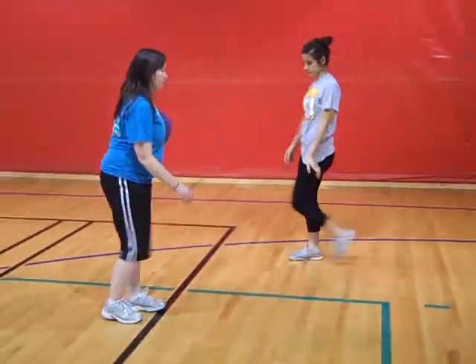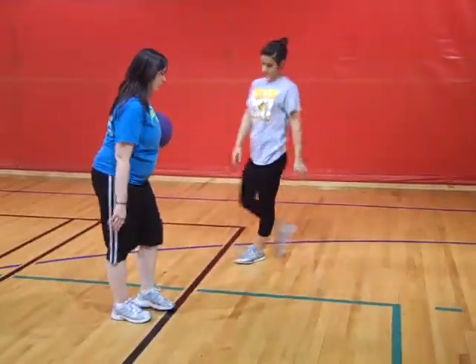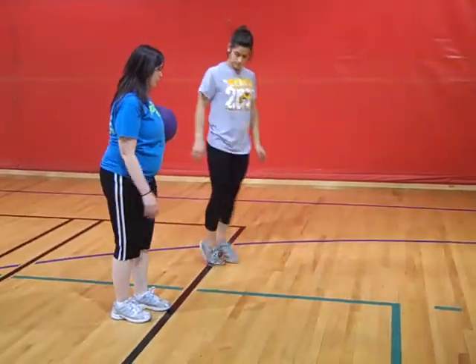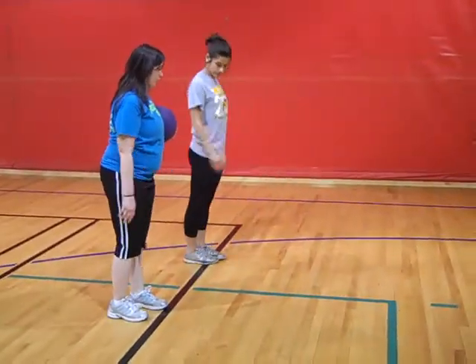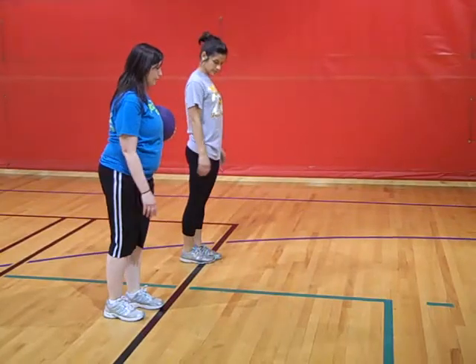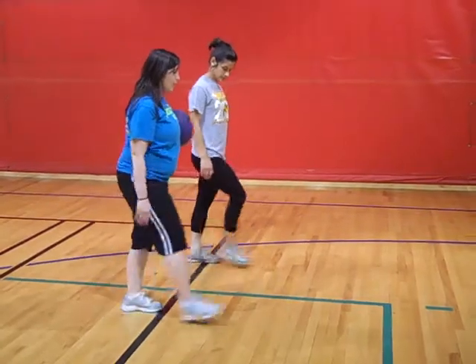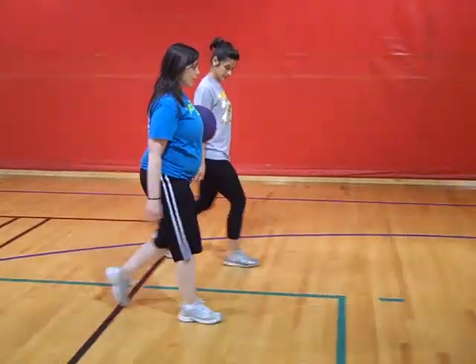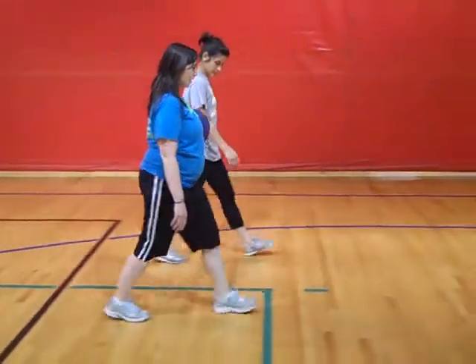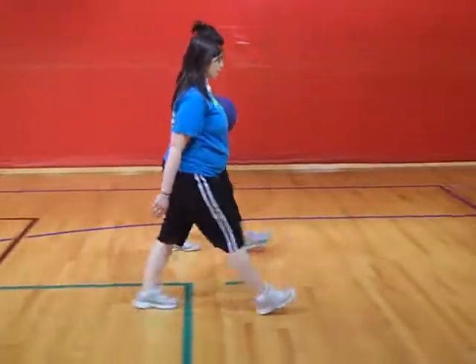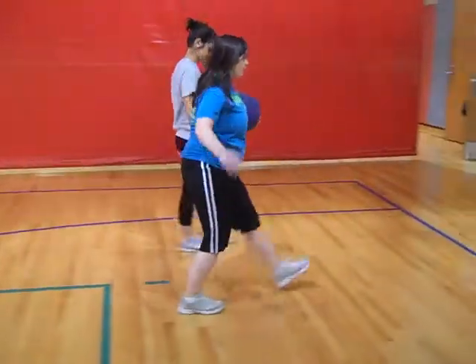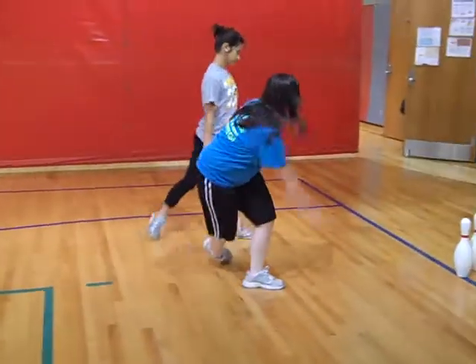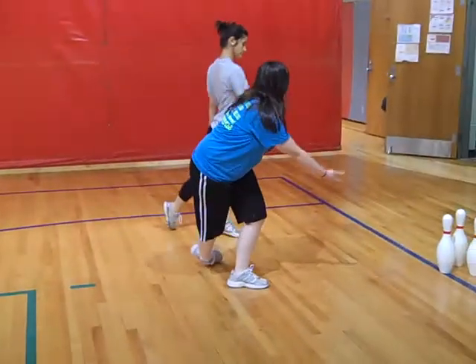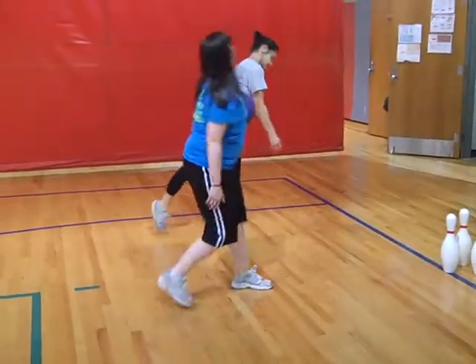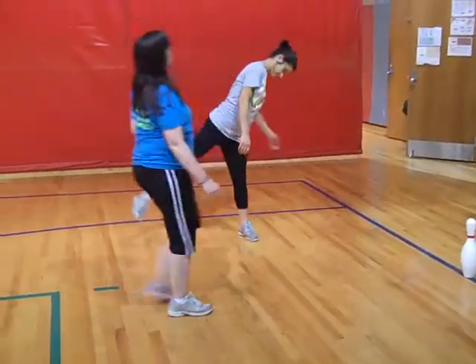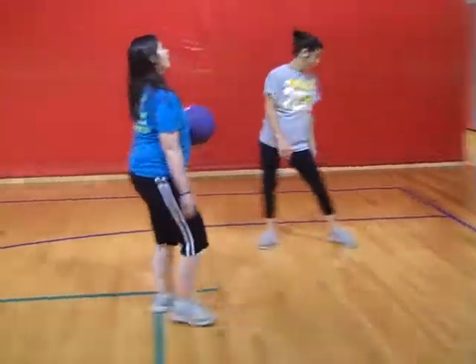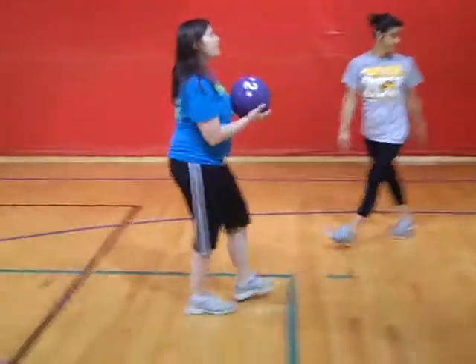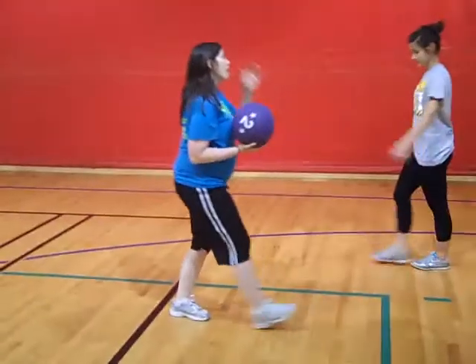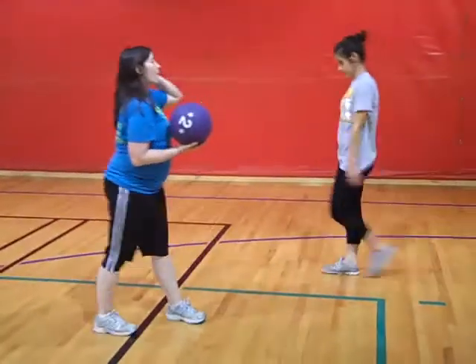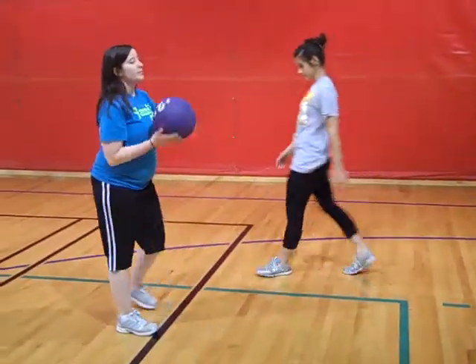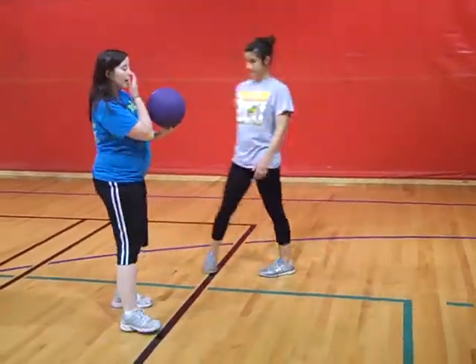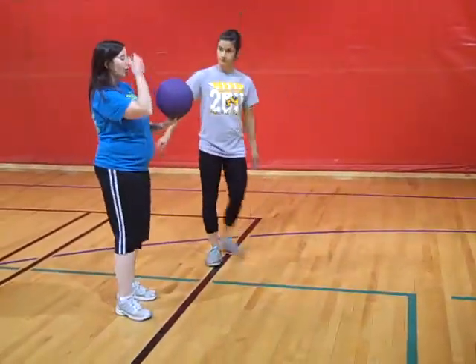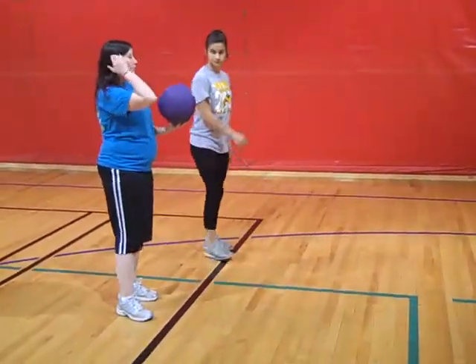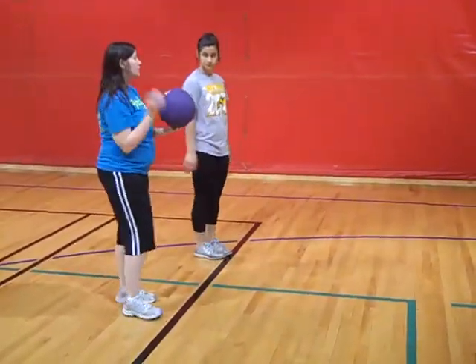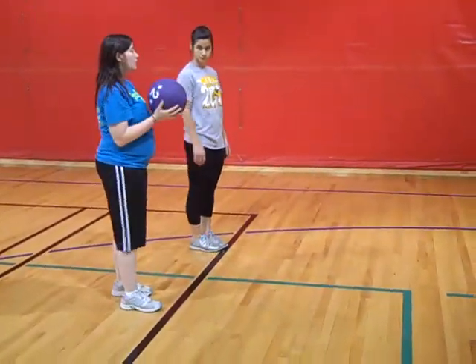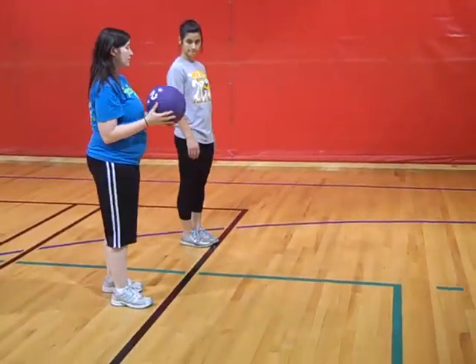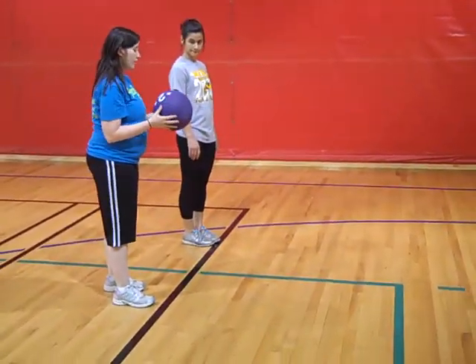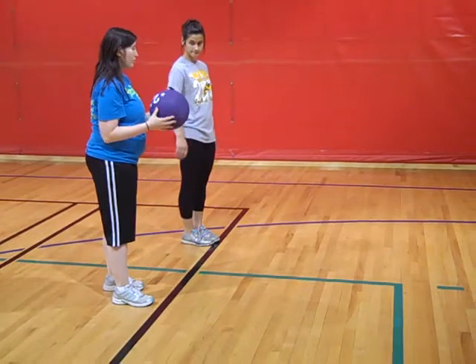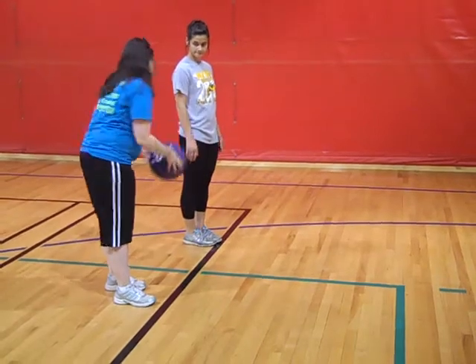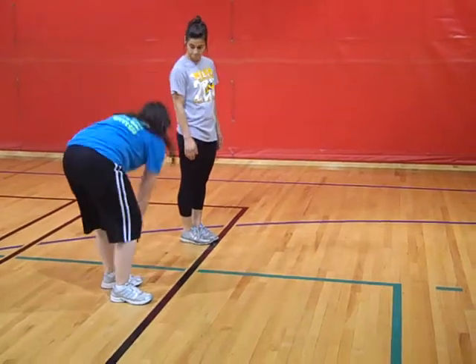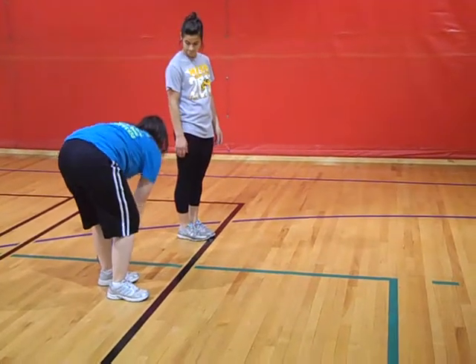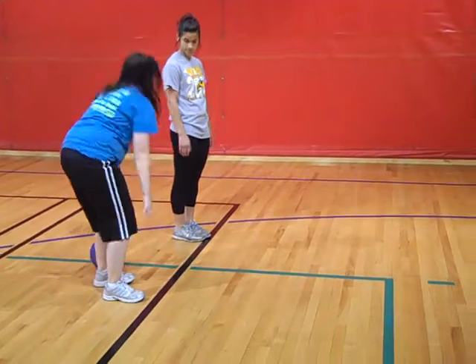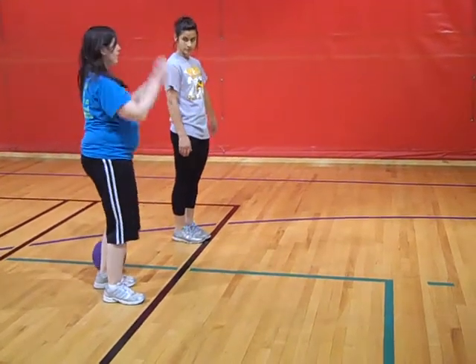So you're going to try that again. You go right, left, right. Now at the same time, you're going to add your arms. So with this, we're going to do it — just do it with that ball for now.